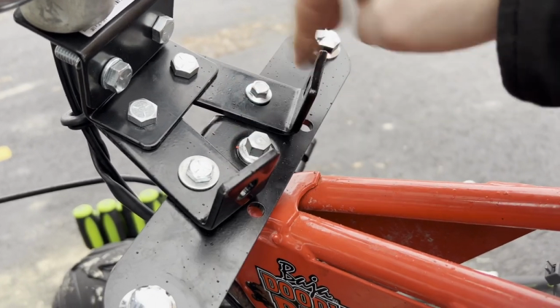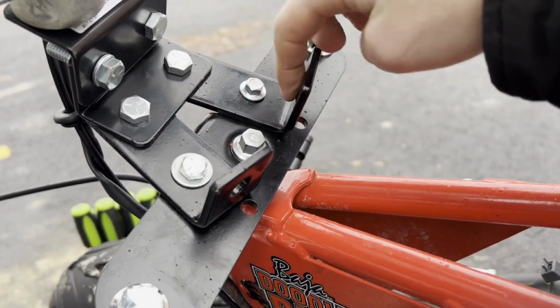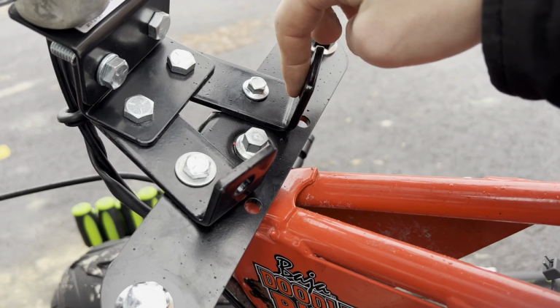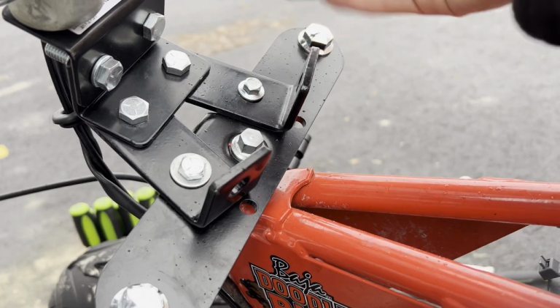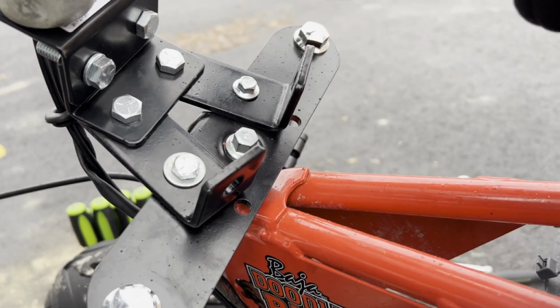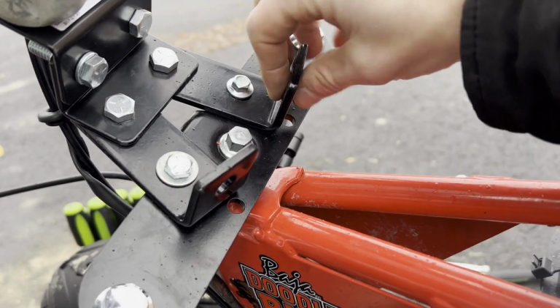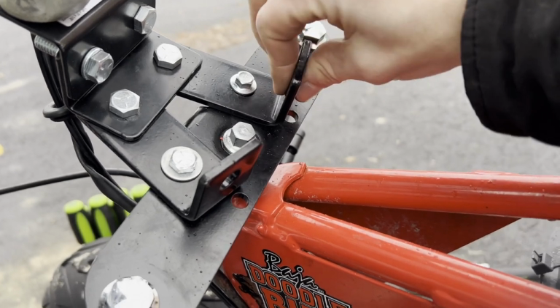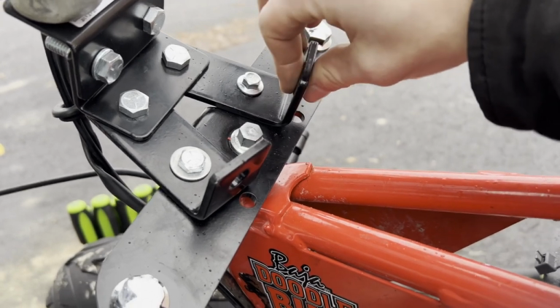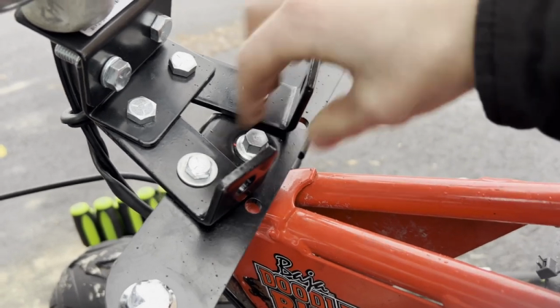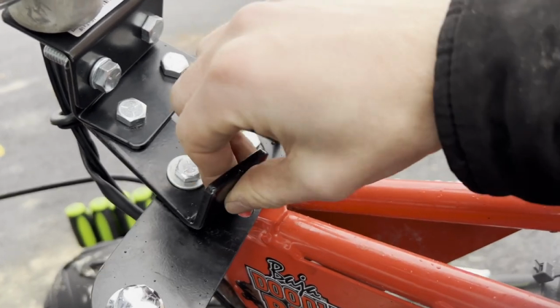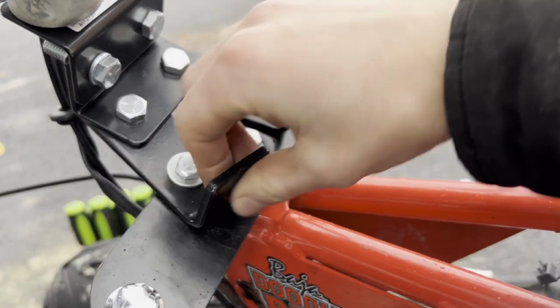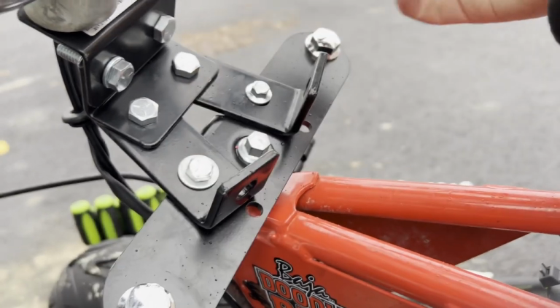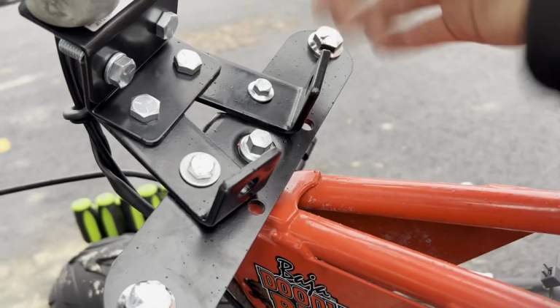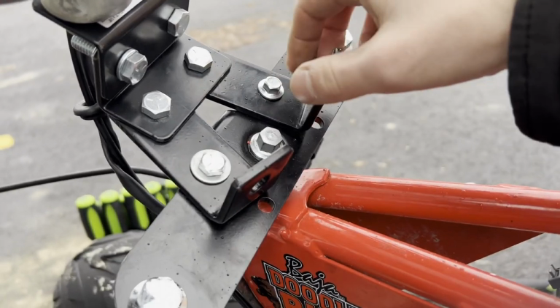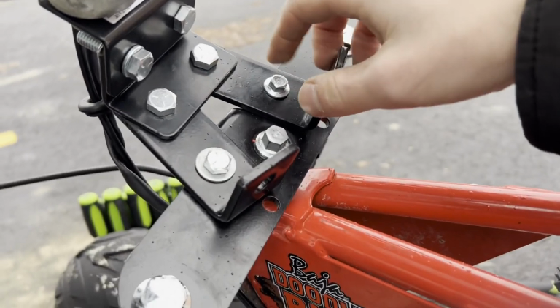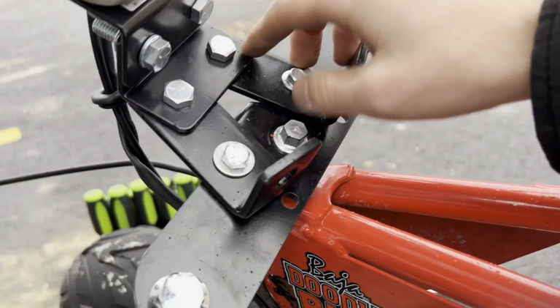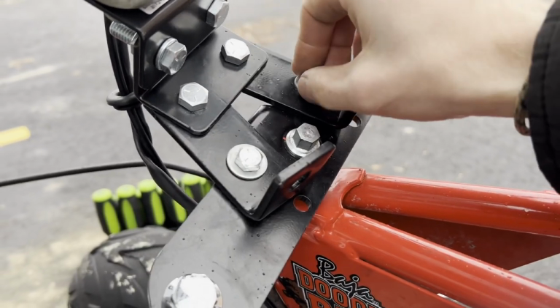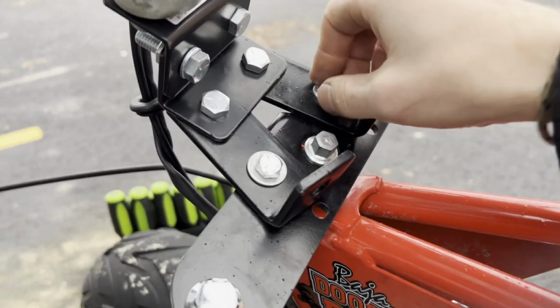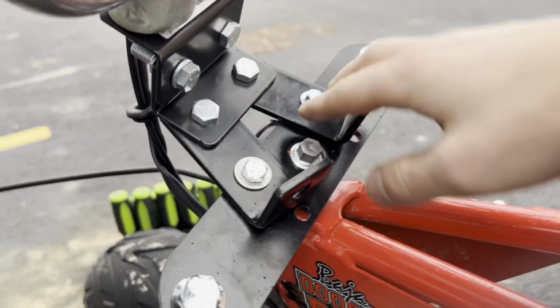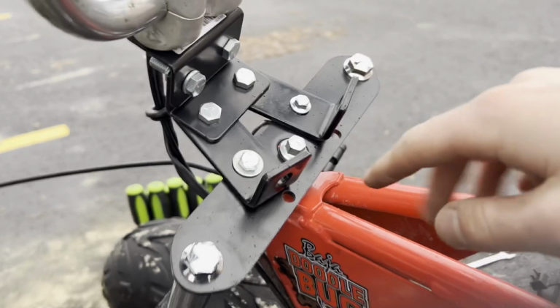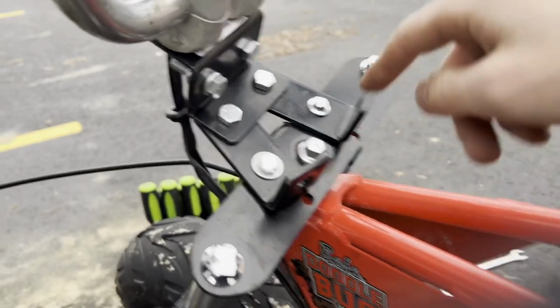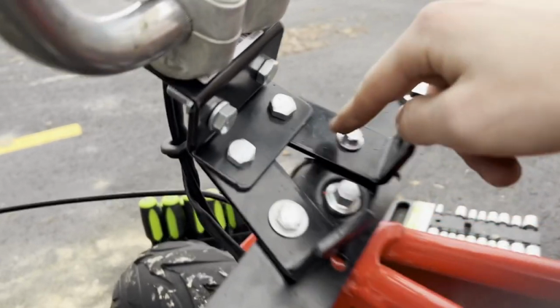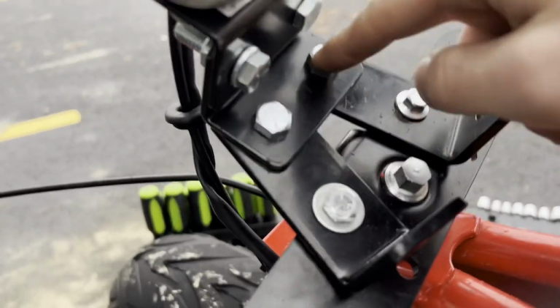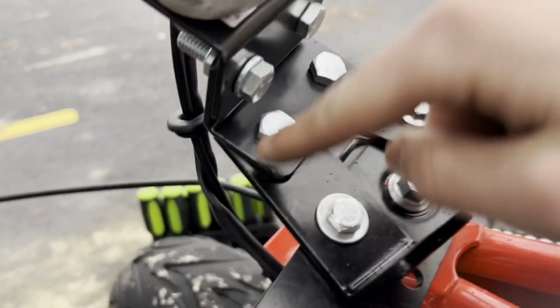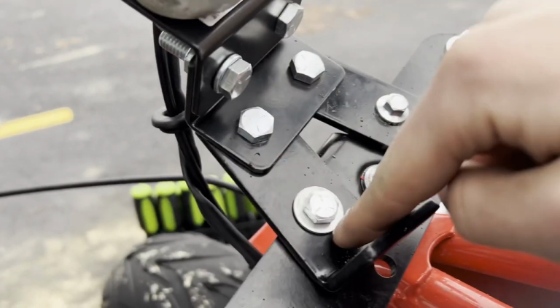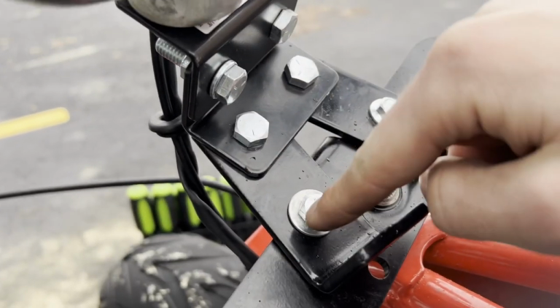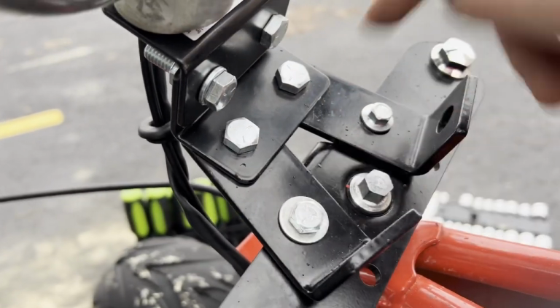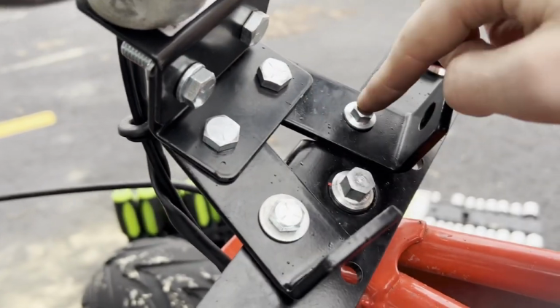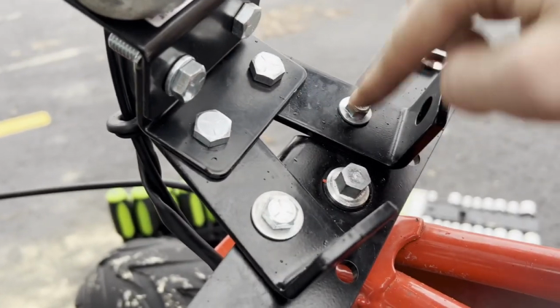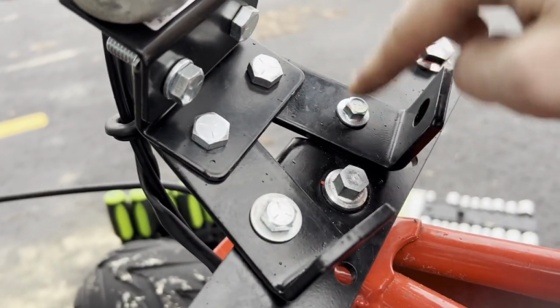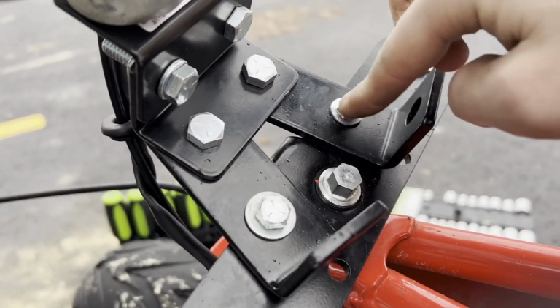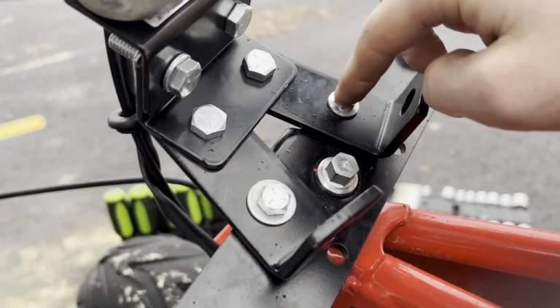Maybe I could even bolt something there for something cool on the dash or something like that. As you can see, I ran out of these bolts, but I found one more.